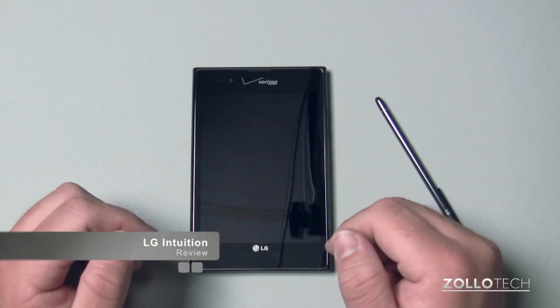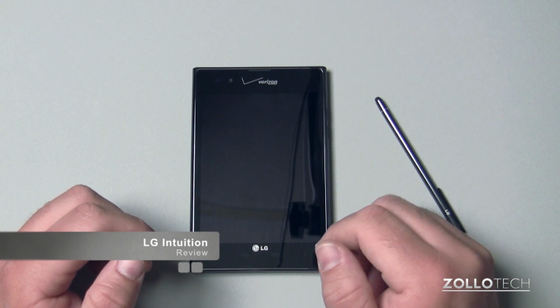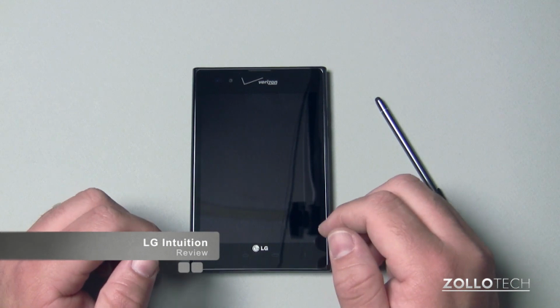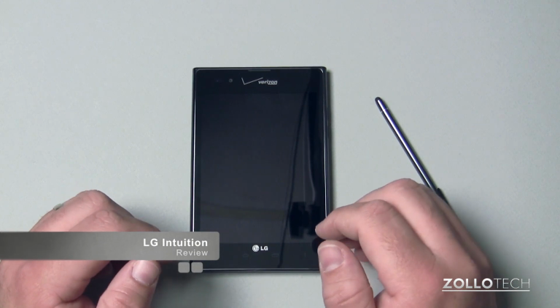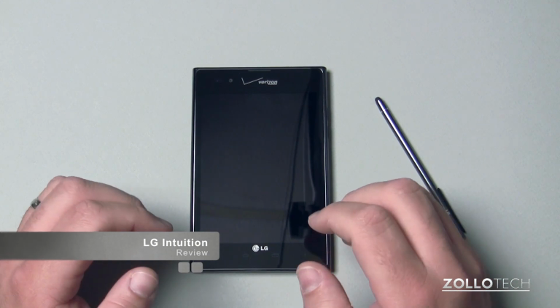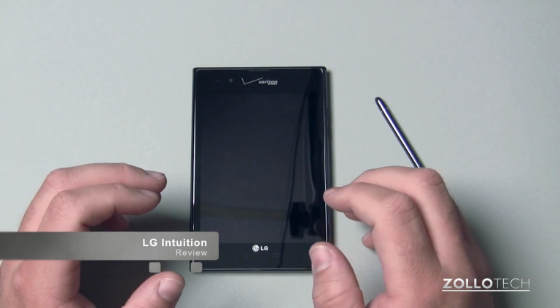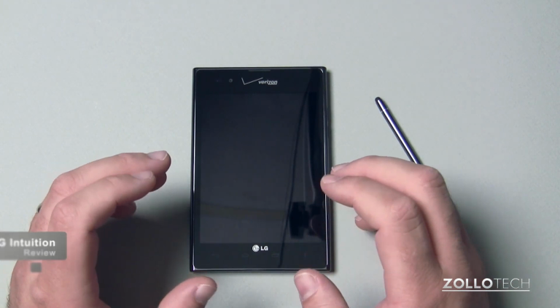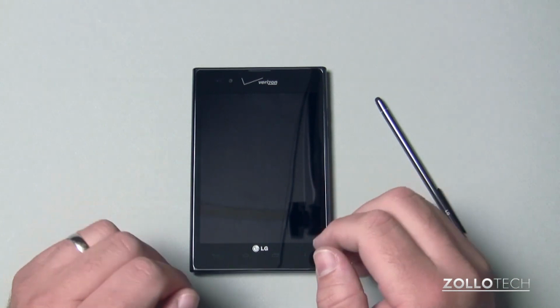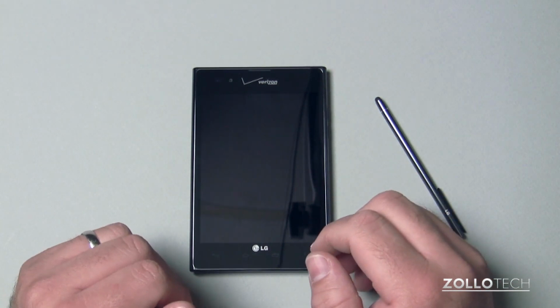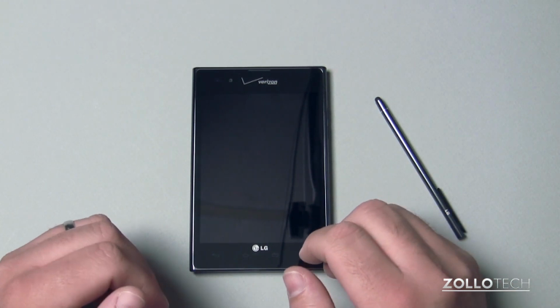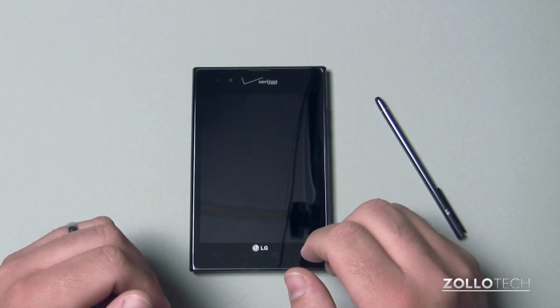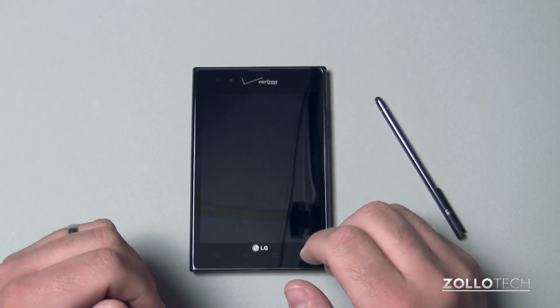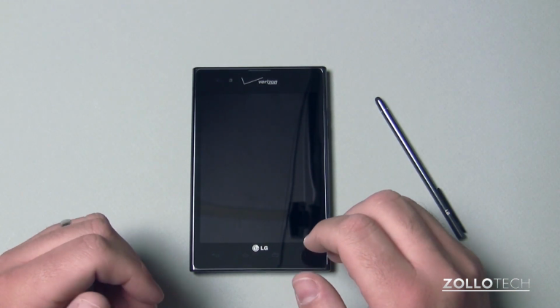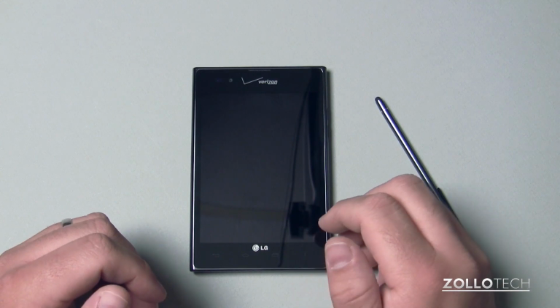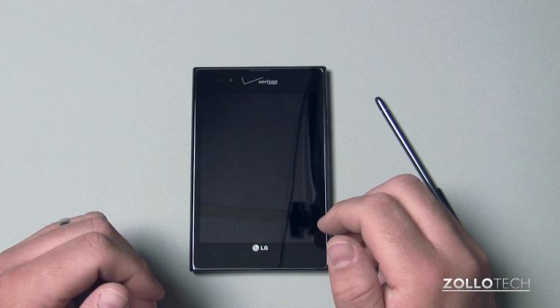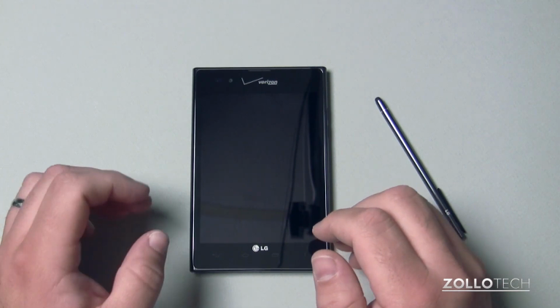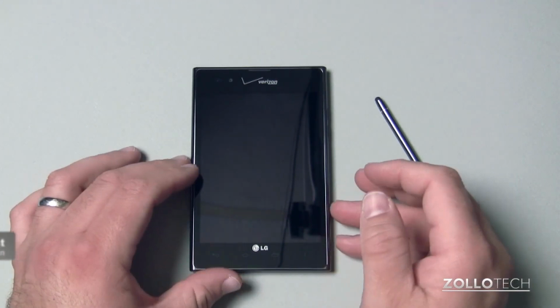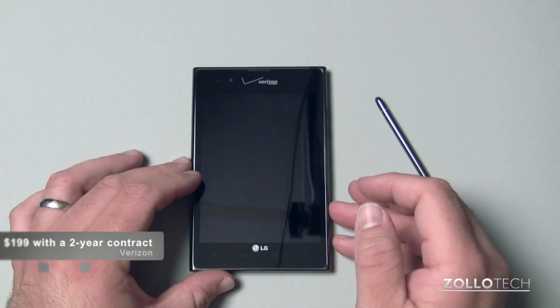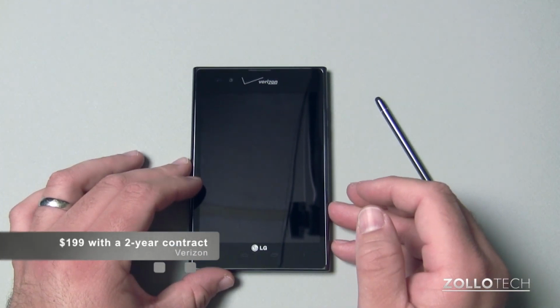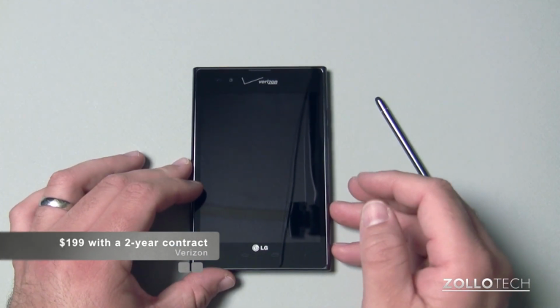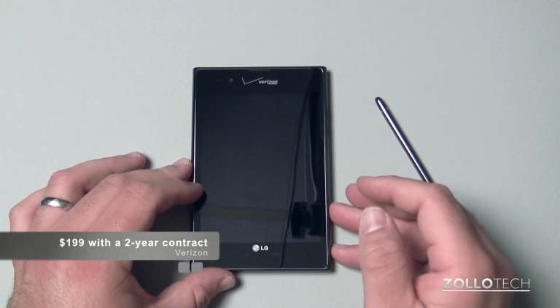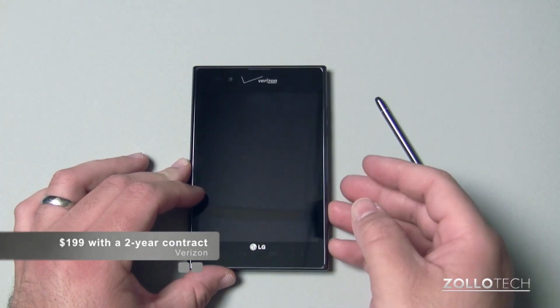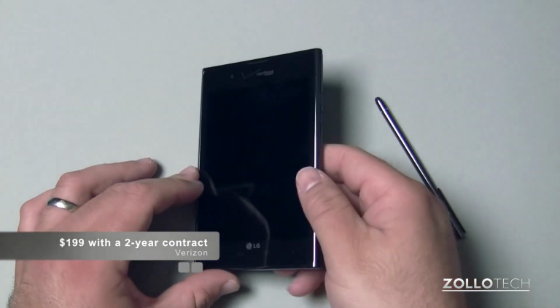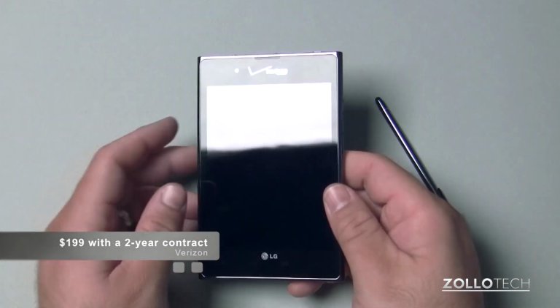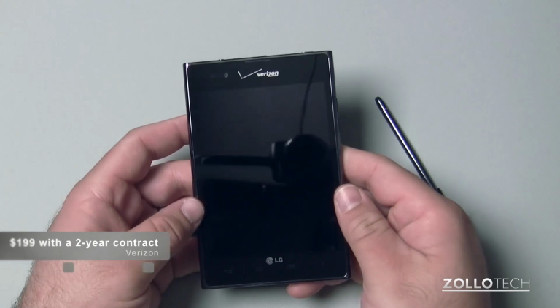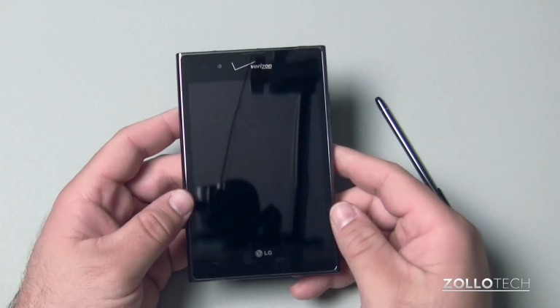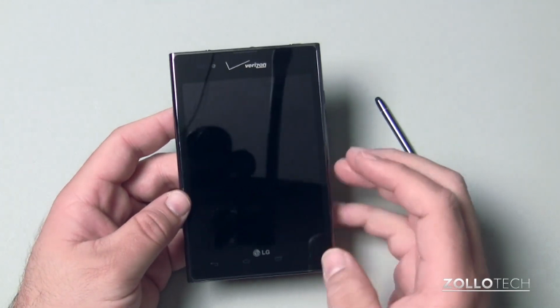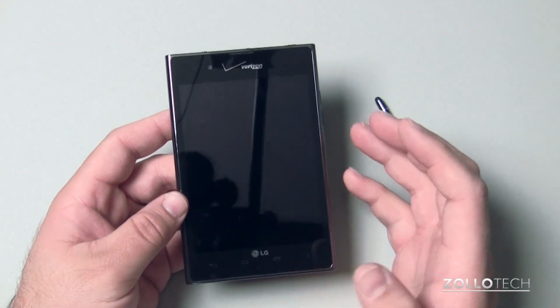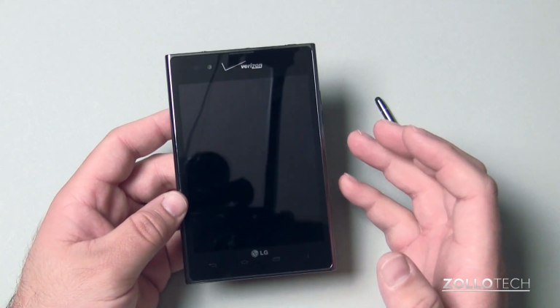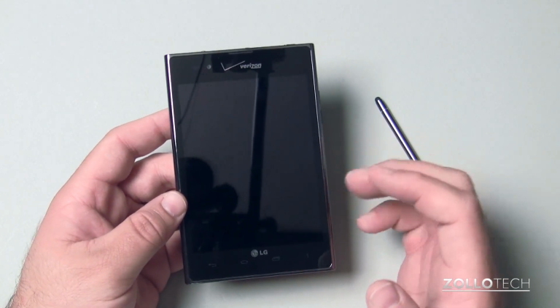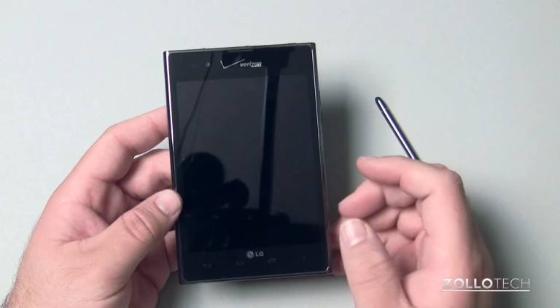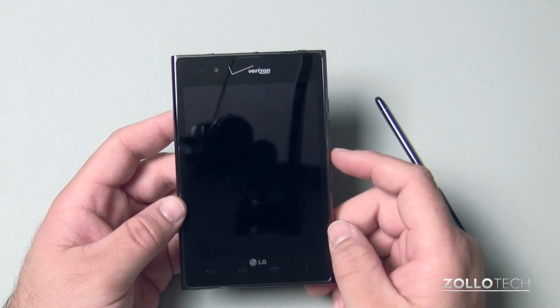This is LG's latest smartphone slash mini tablet meant to compete with the likes of the Samsung Galaxy Note. It's $199 with a two-year contract on Verizon, and overall you can see it's a big rectangle with a five-inch display.